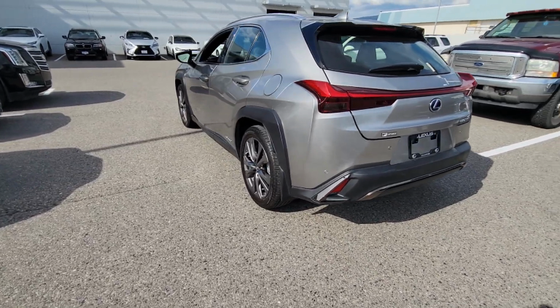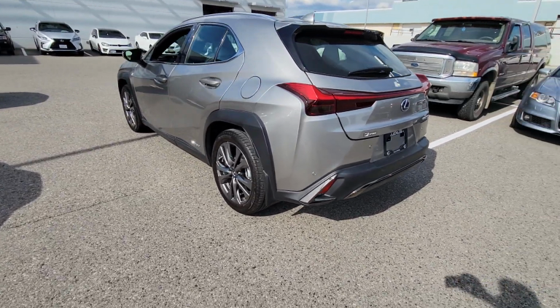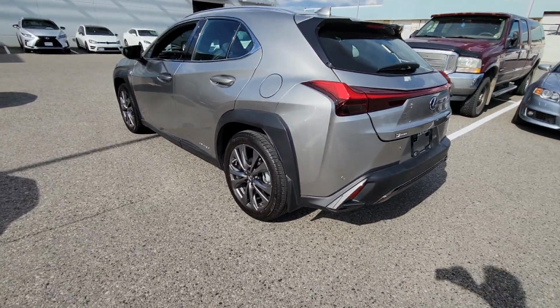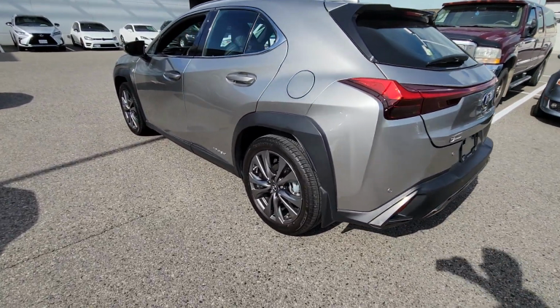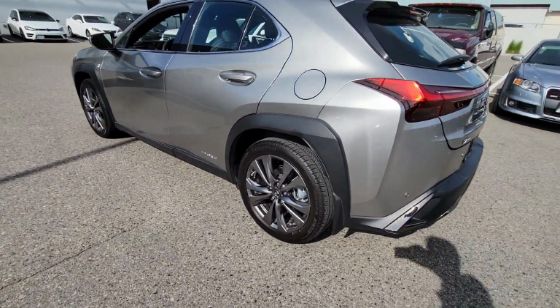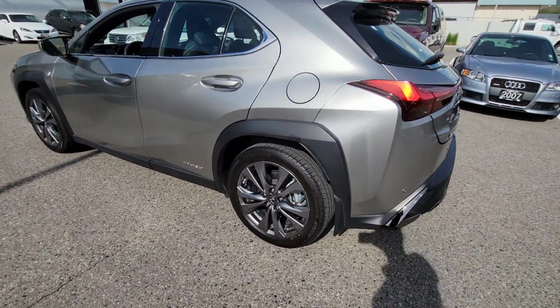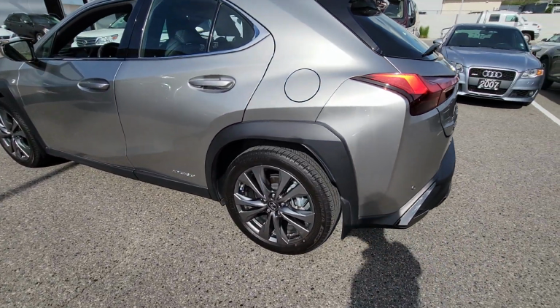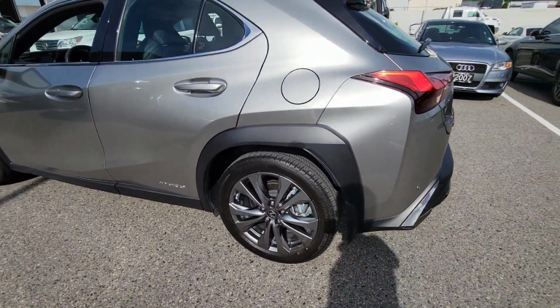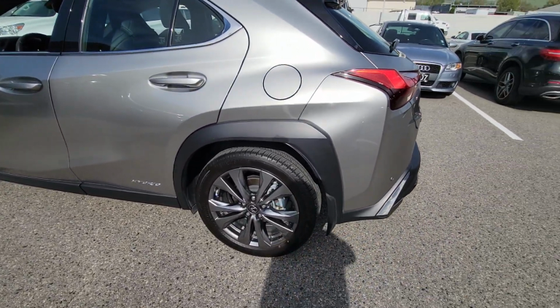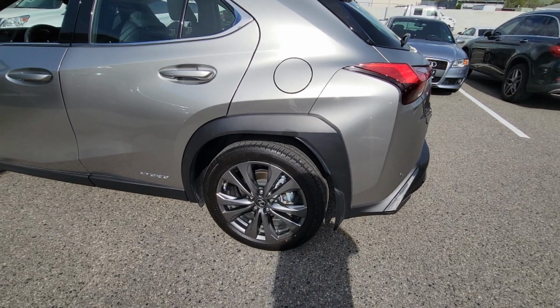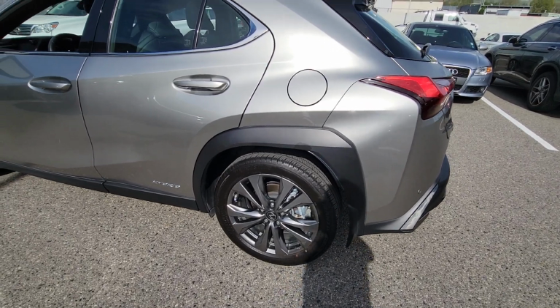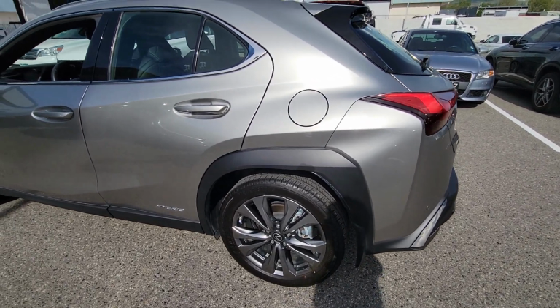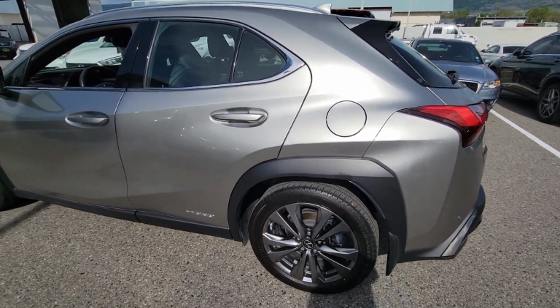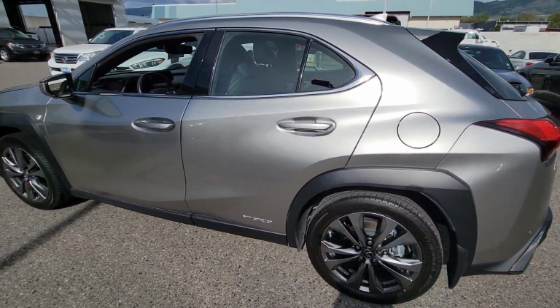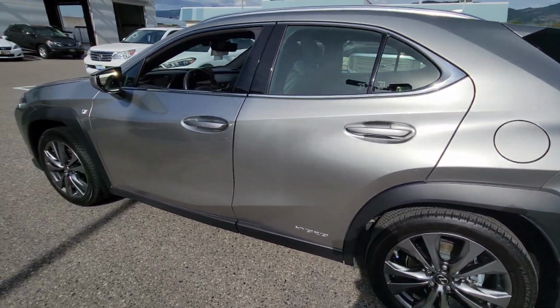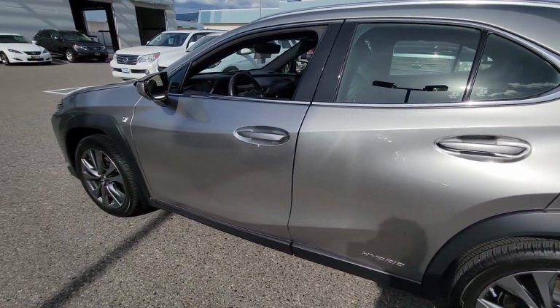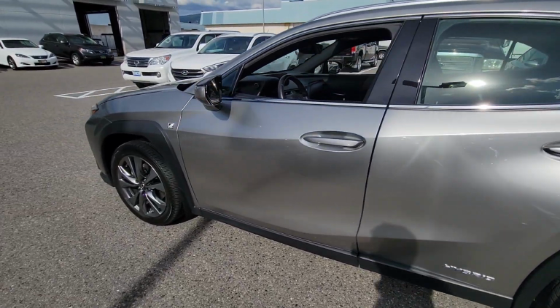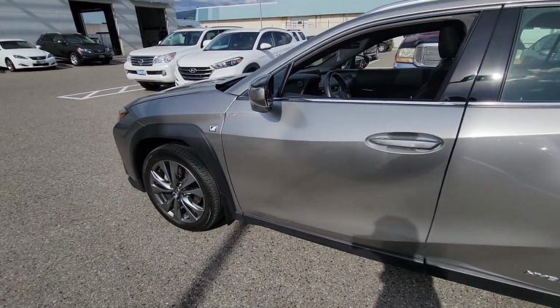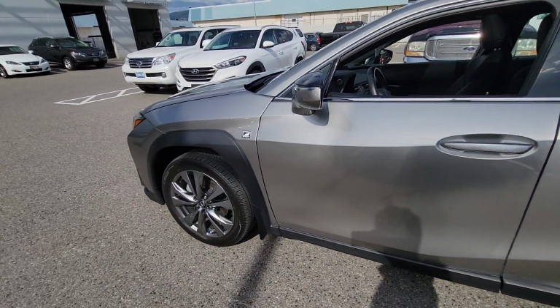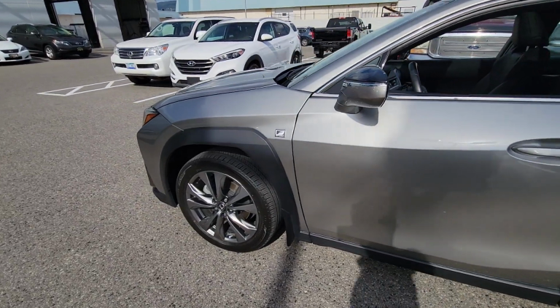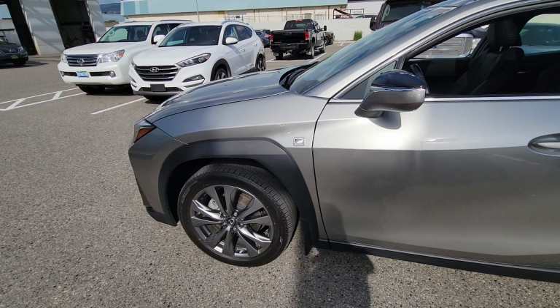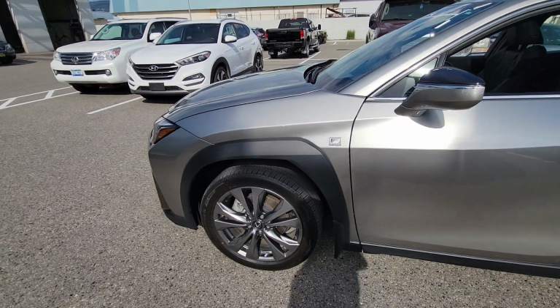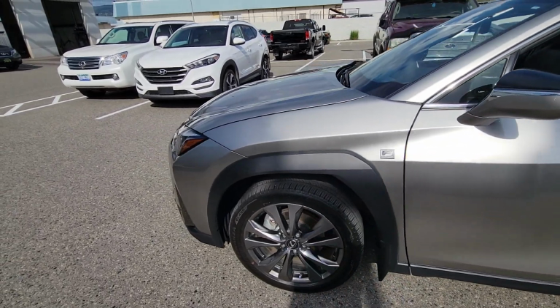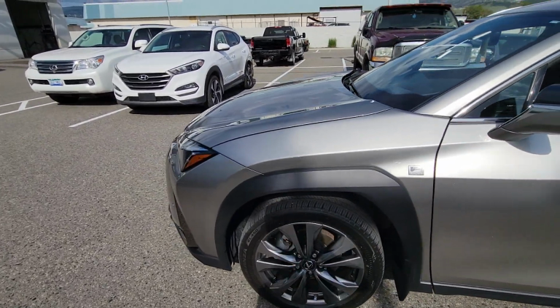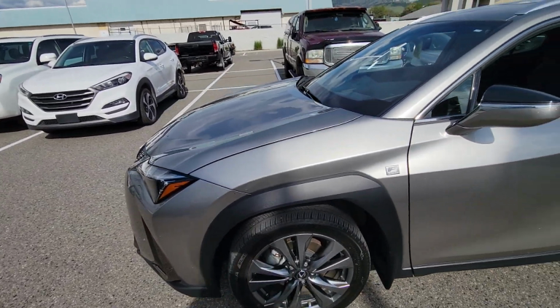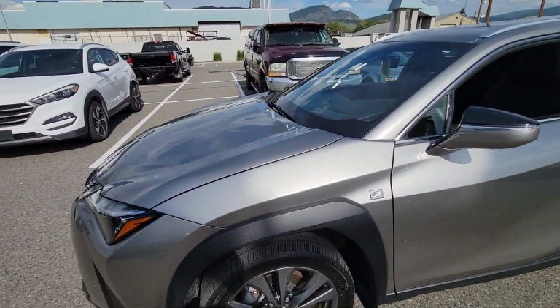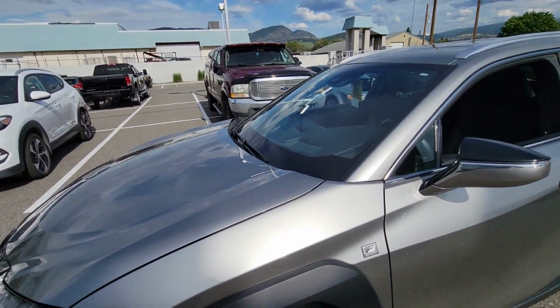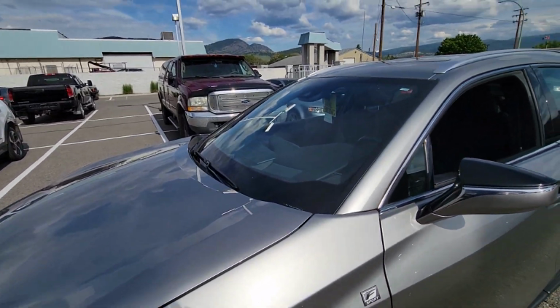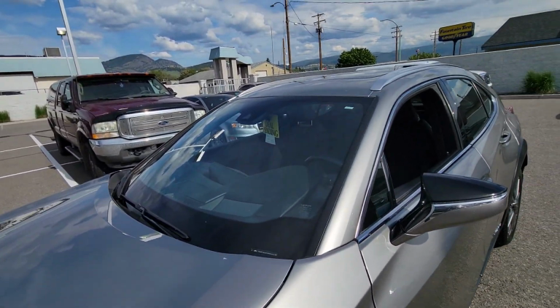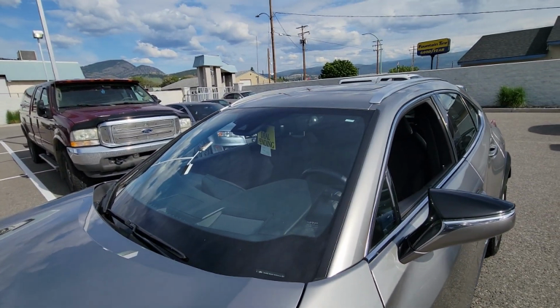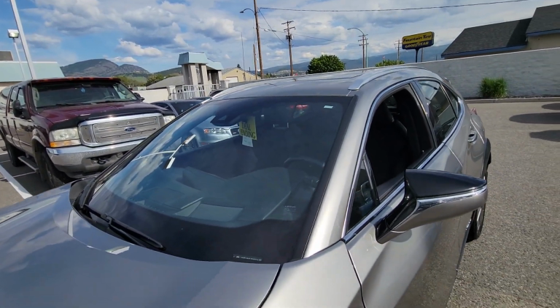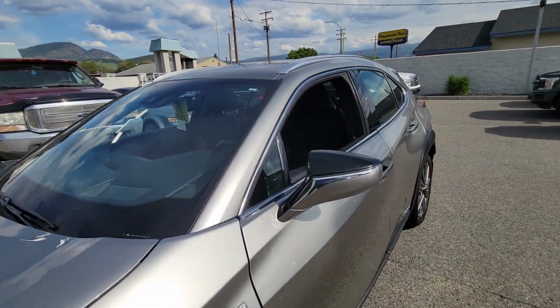Again, only two years old with just over 11,000 kilometers on it, so it looks borderline brand new. I think you're going to be super happy with it. No cracks, chips, or anything in the windshield.